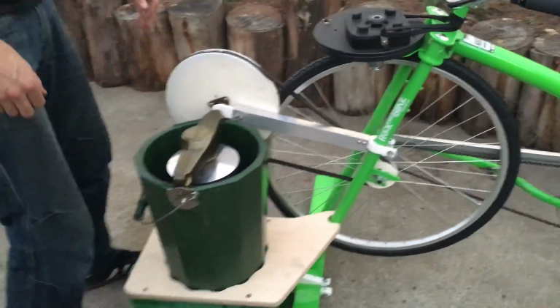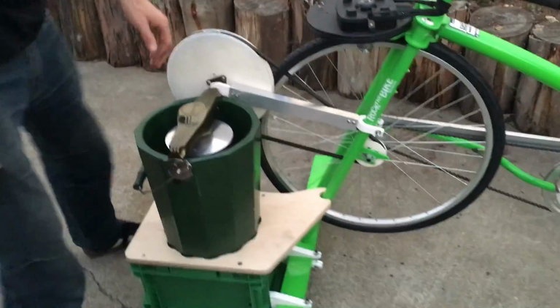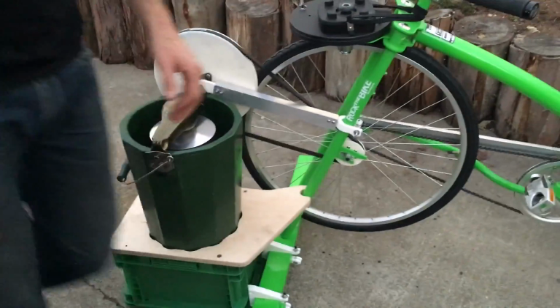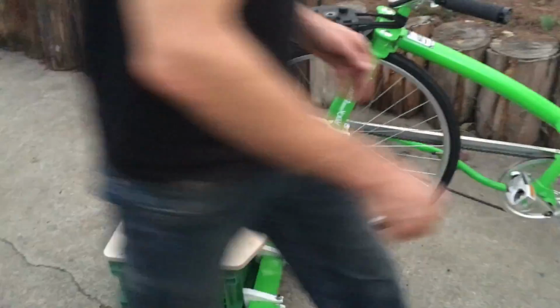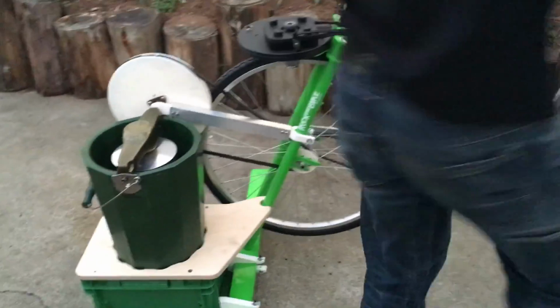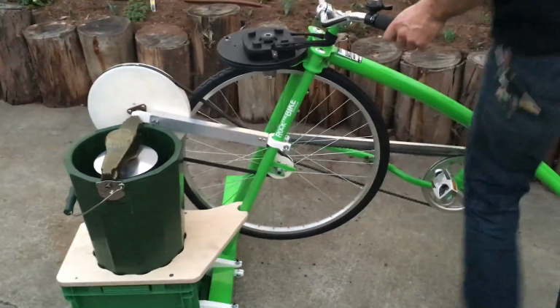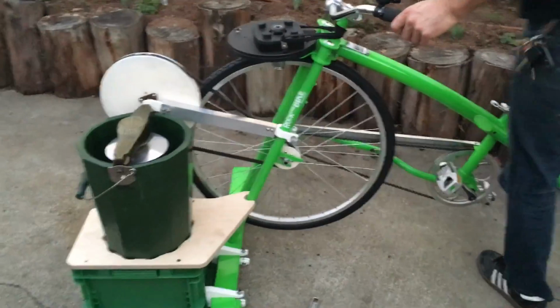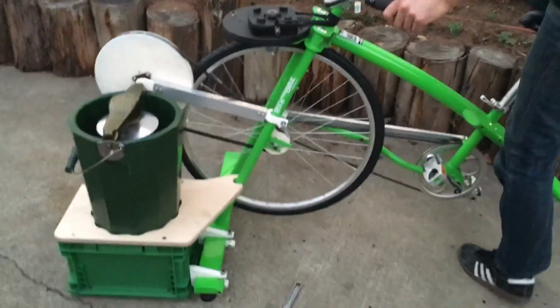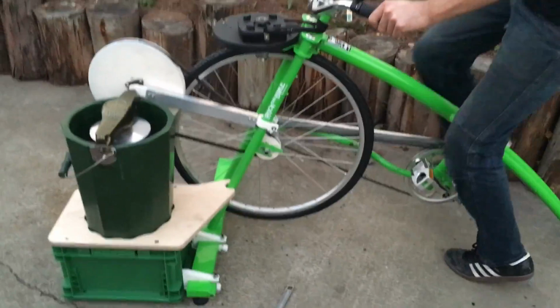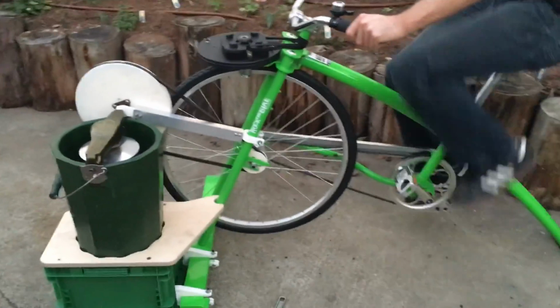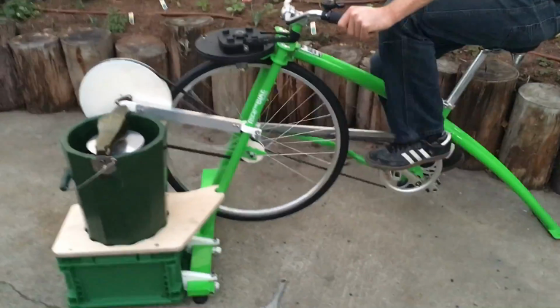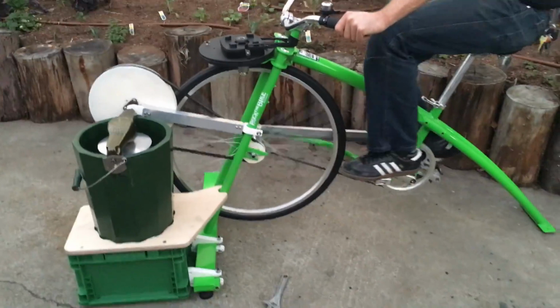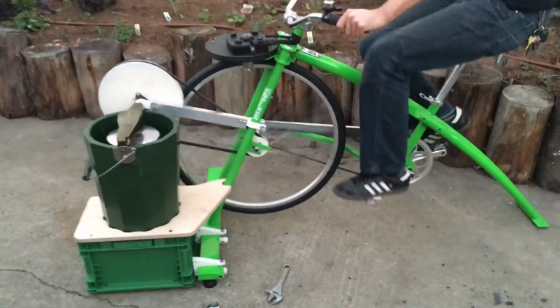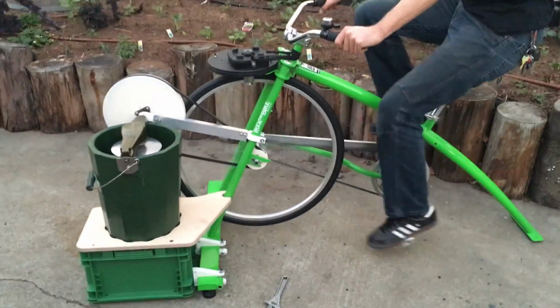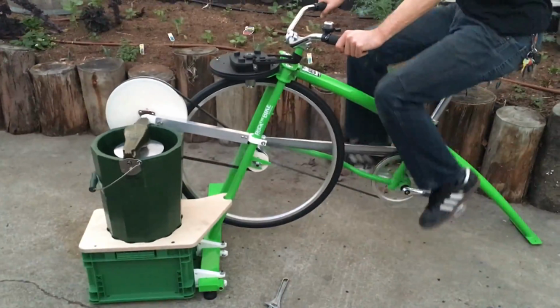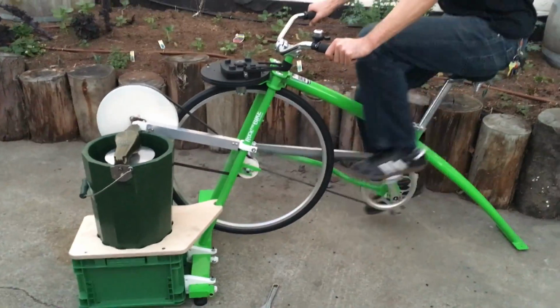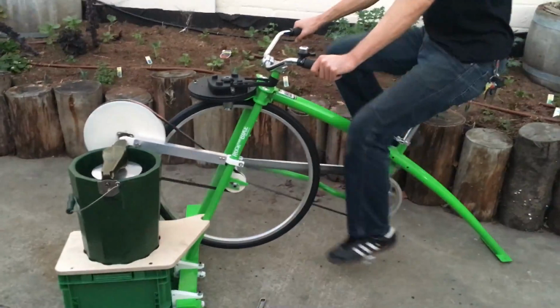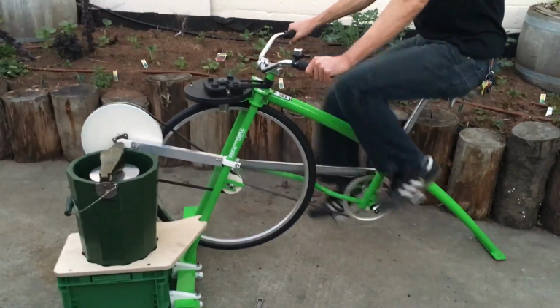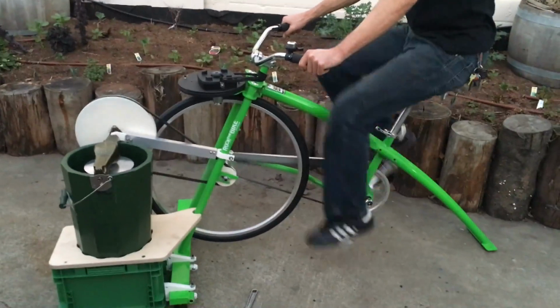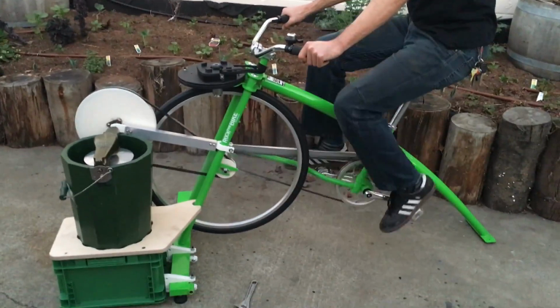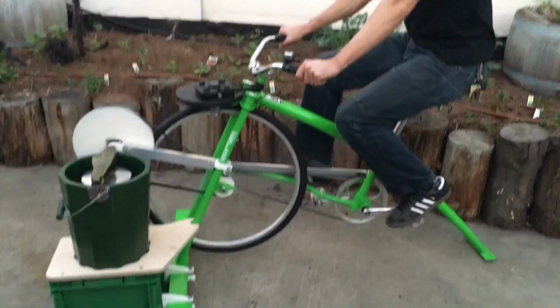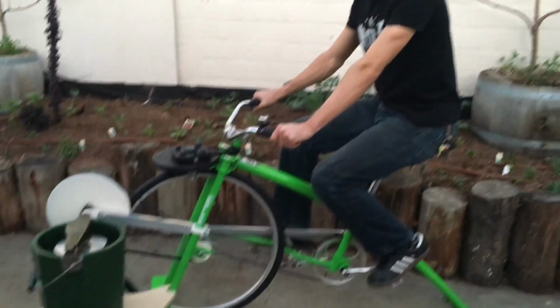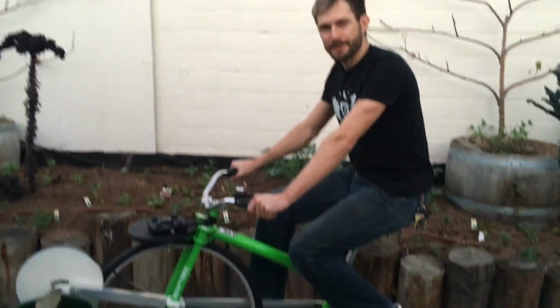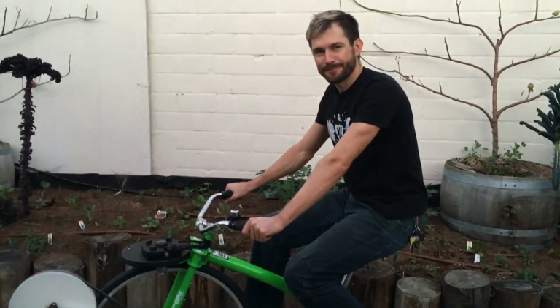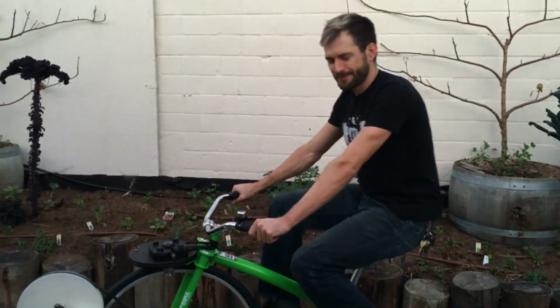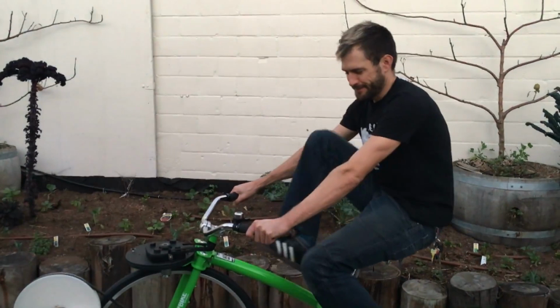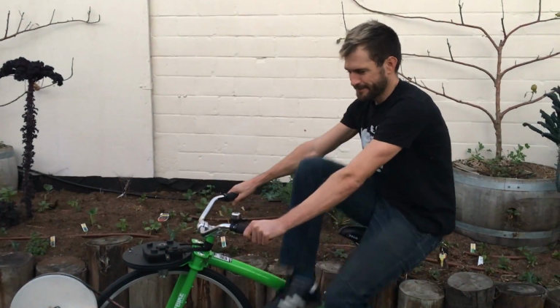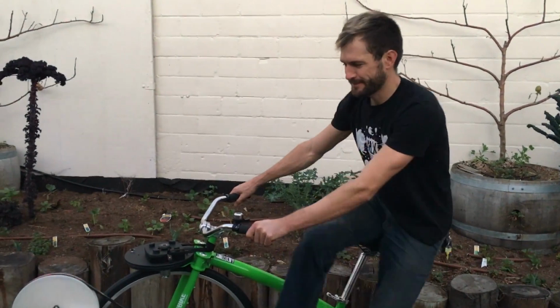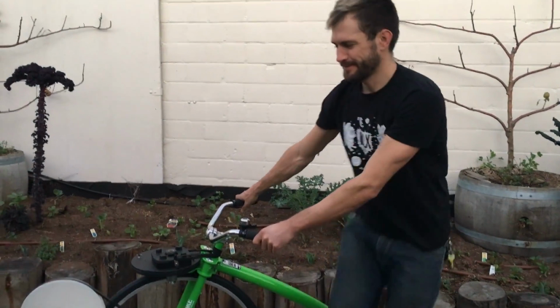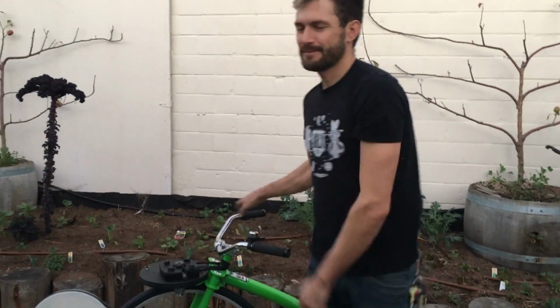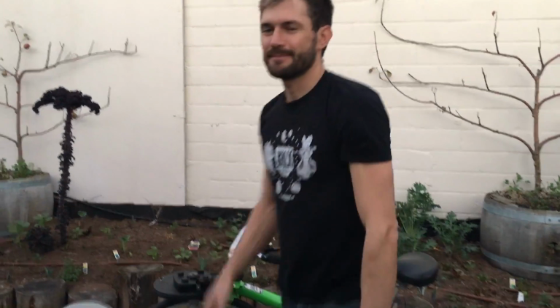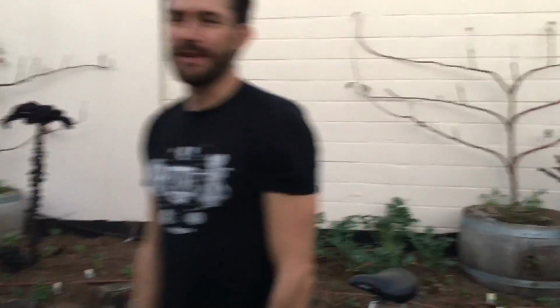So Dan, give it a test pedal. Now we're ready to make ice cream. Thank you.